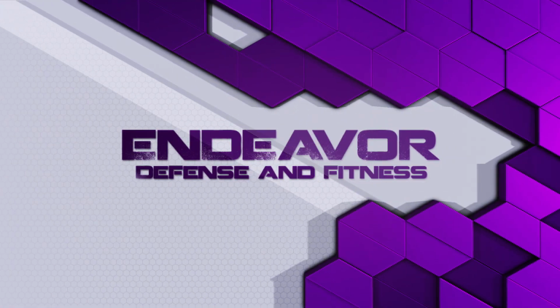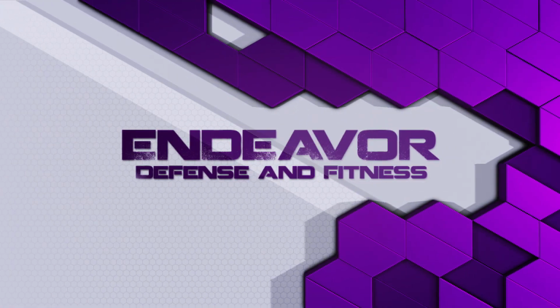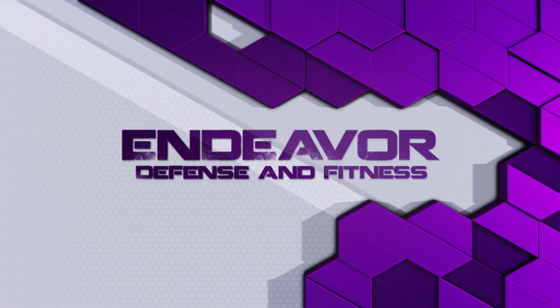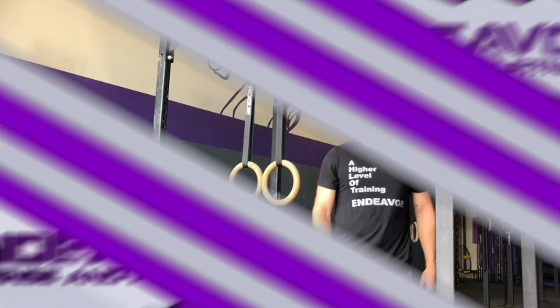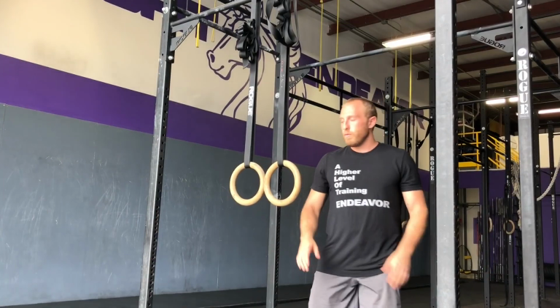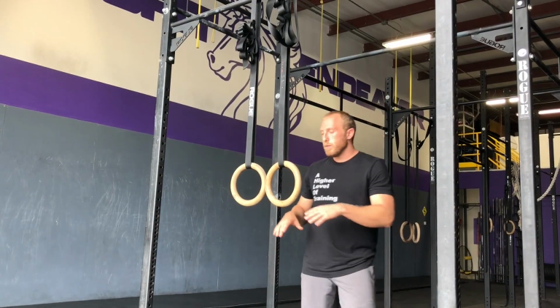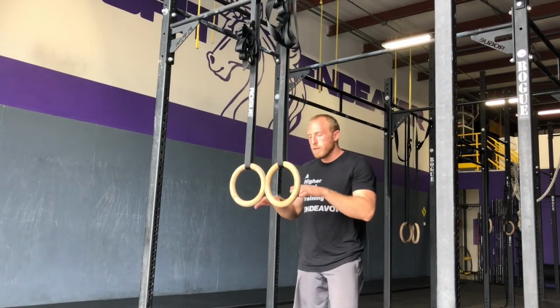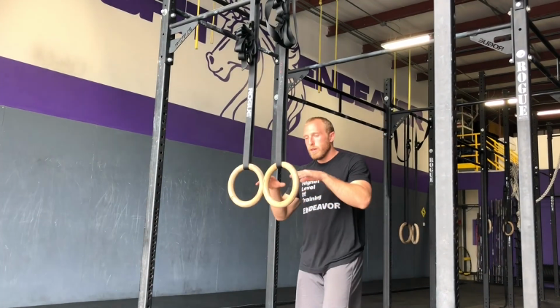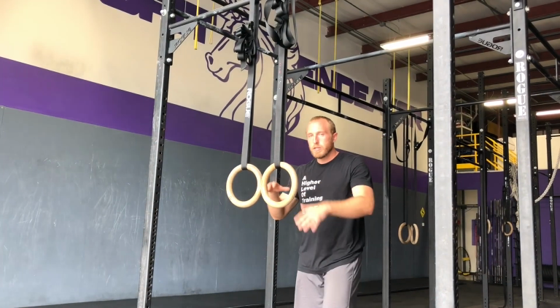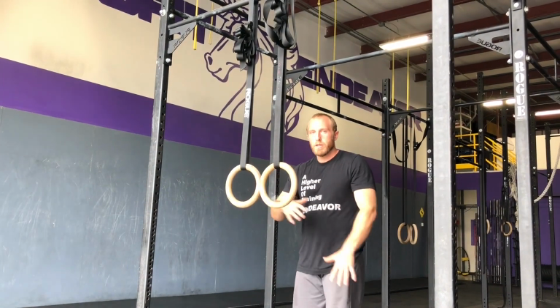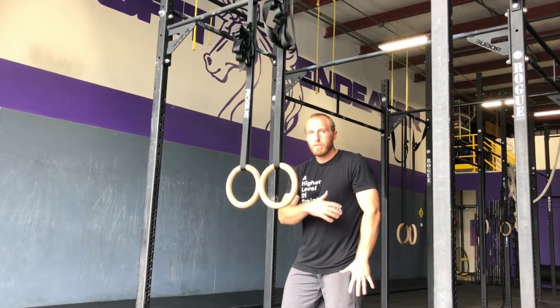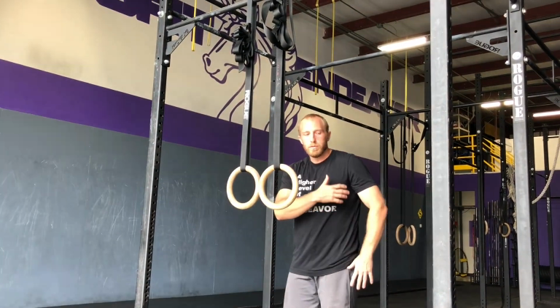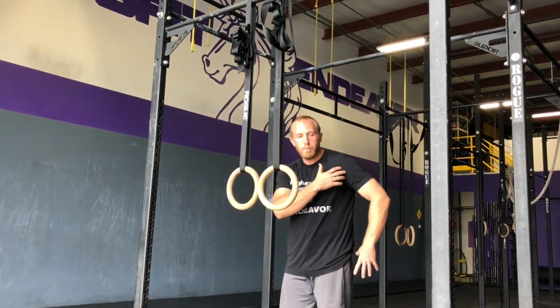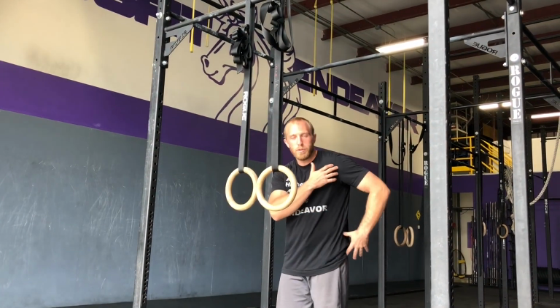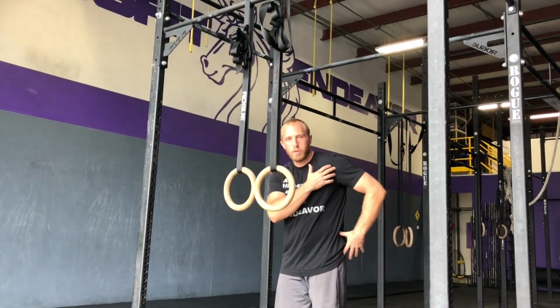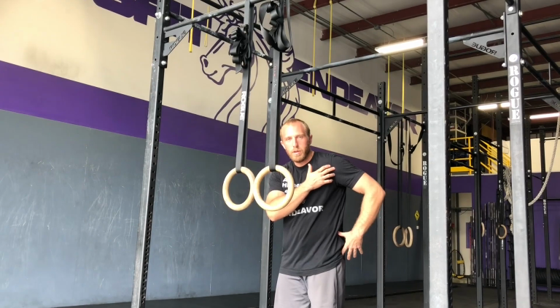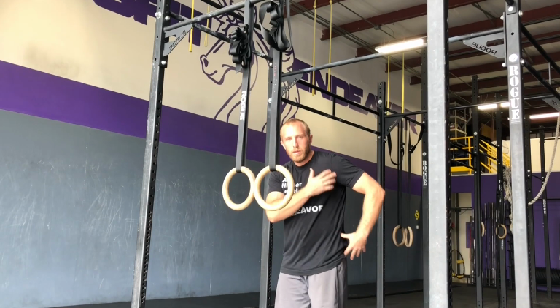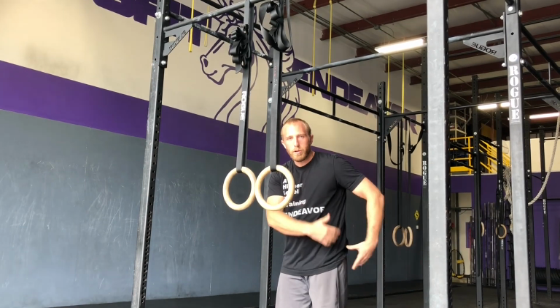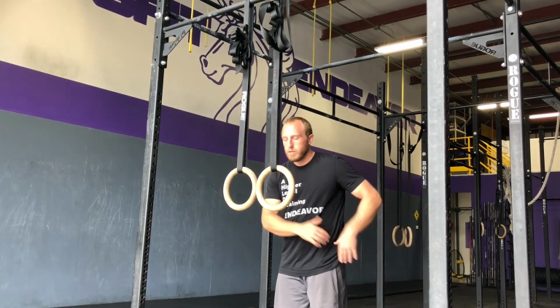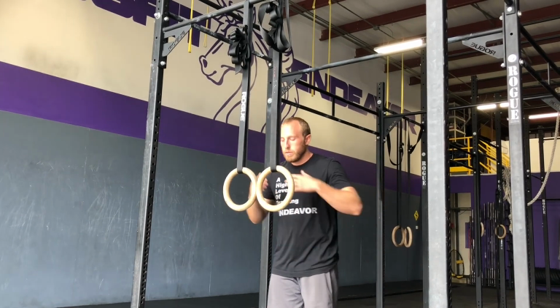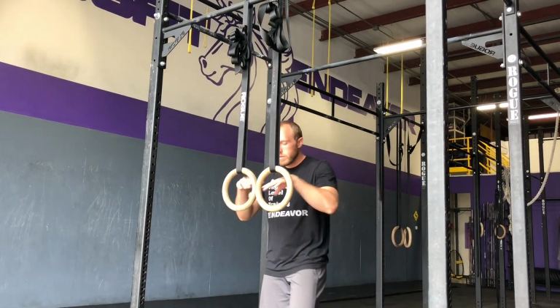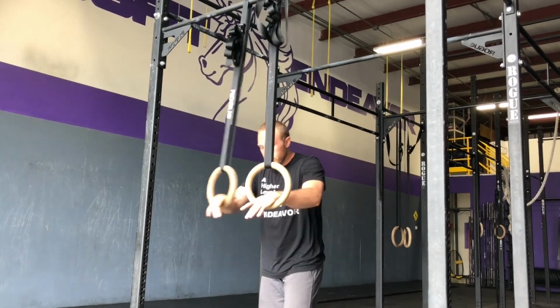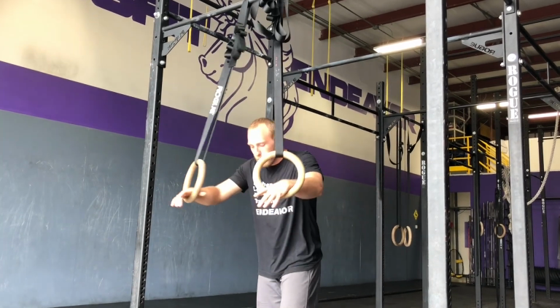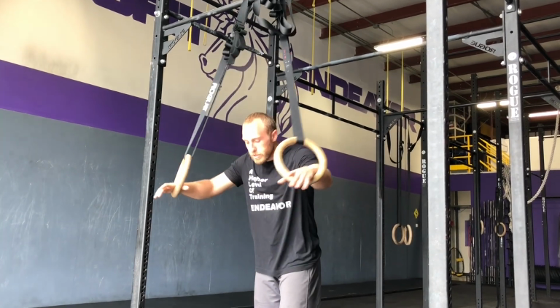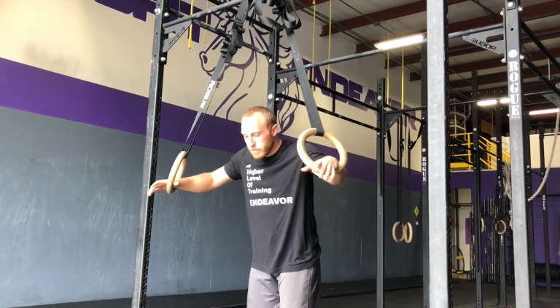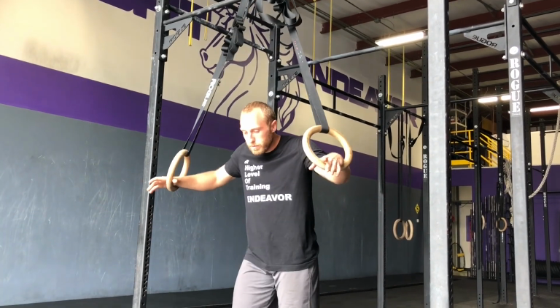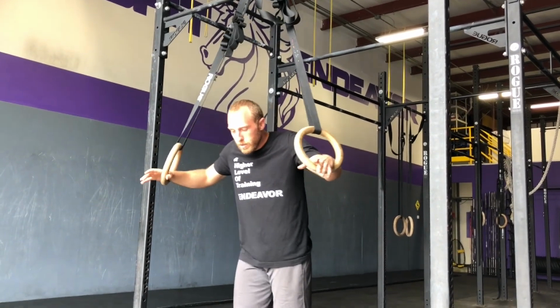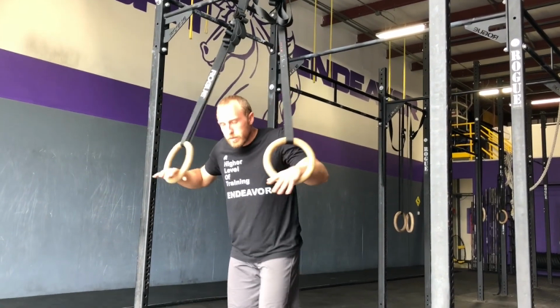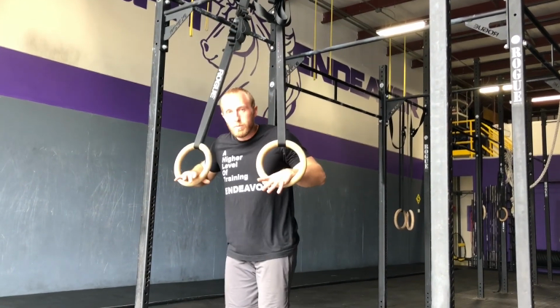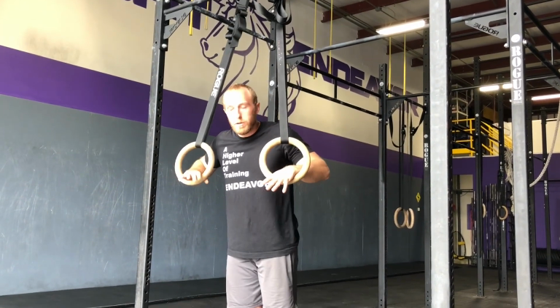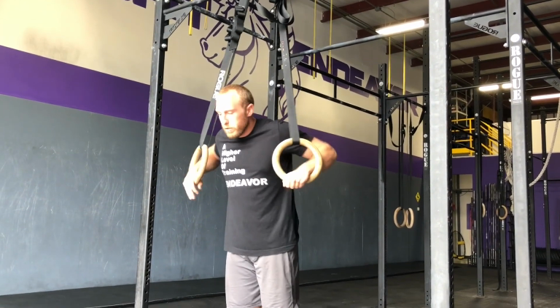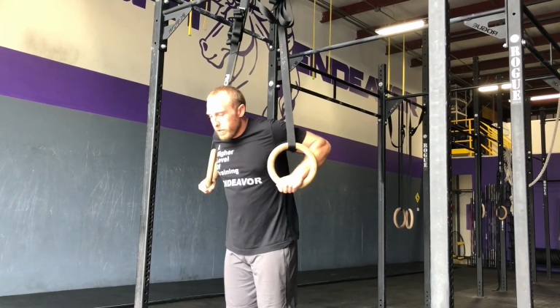Hey guys, today we're going to talk about ring dips and make sure we're getting full depth of the shoulder and what our hips are doing. I want to execute that dip — this is what I want it to look like.